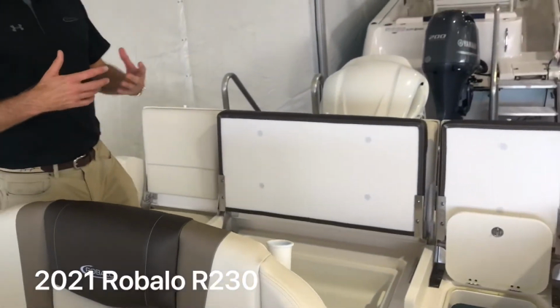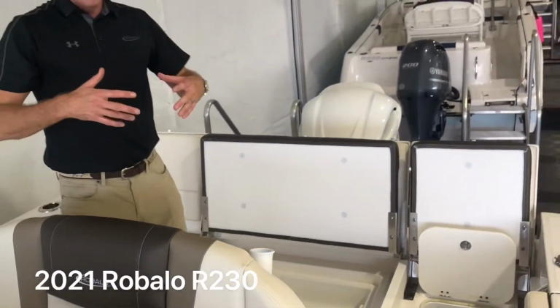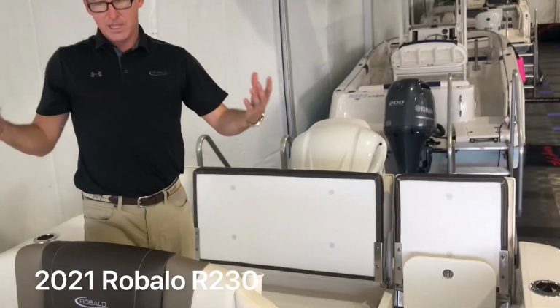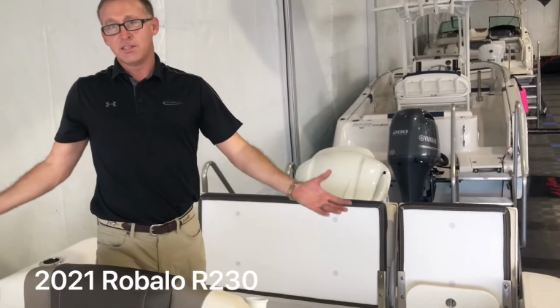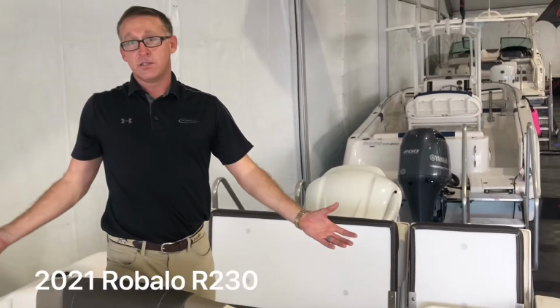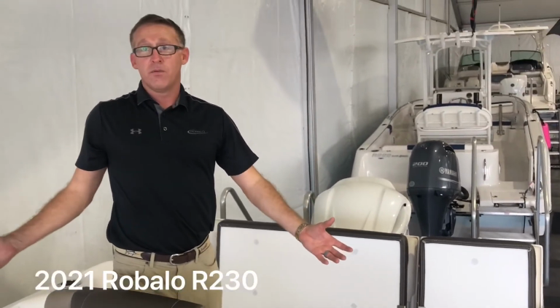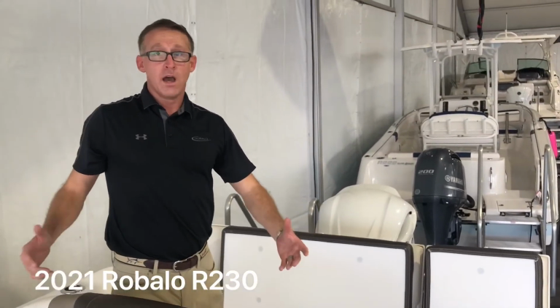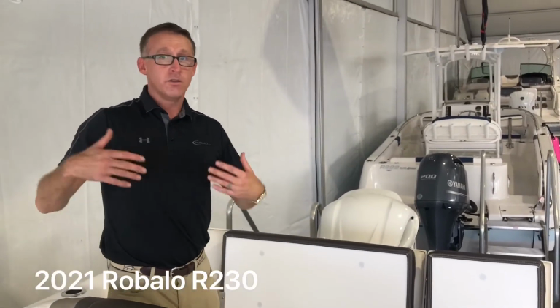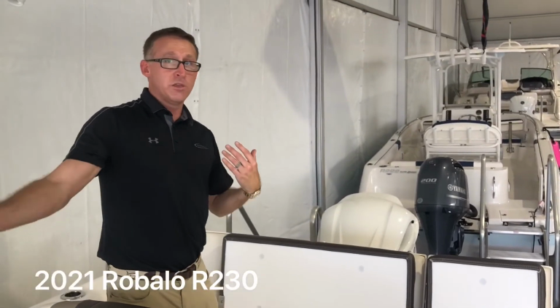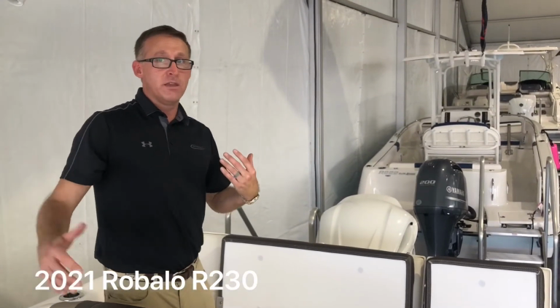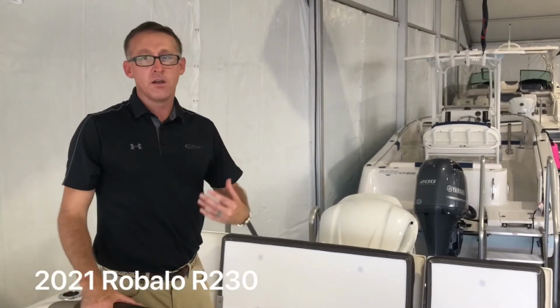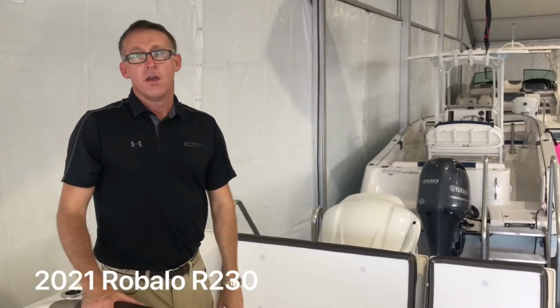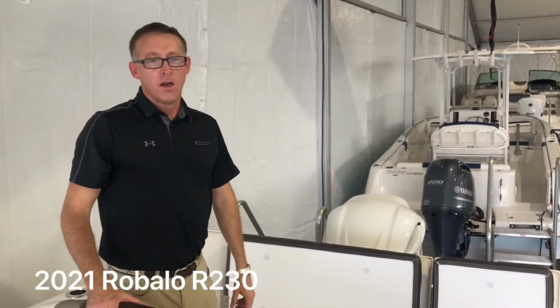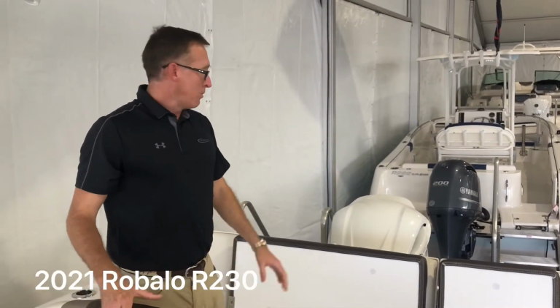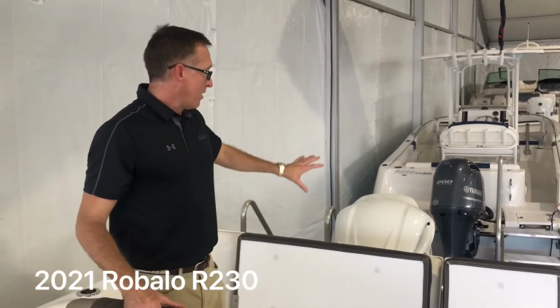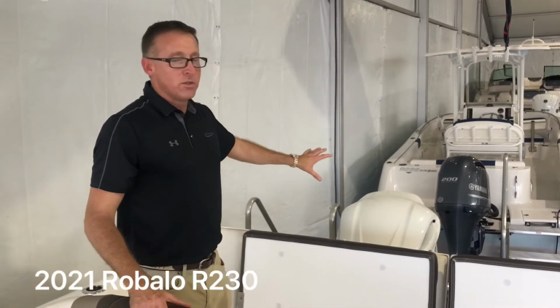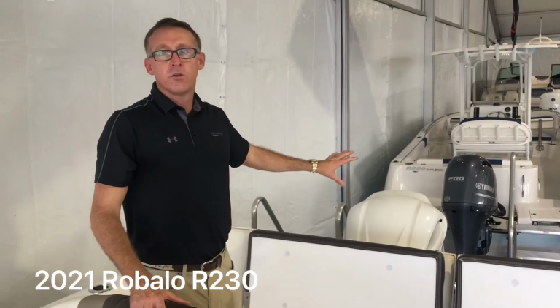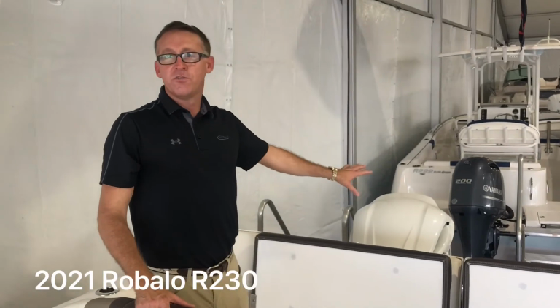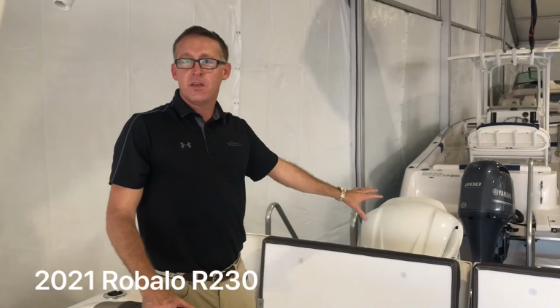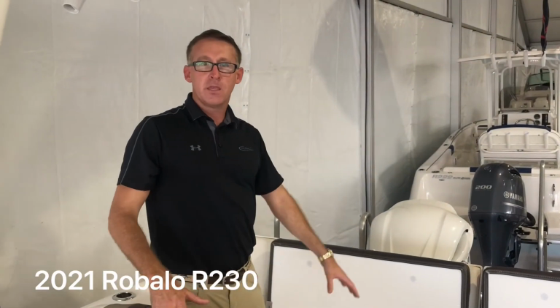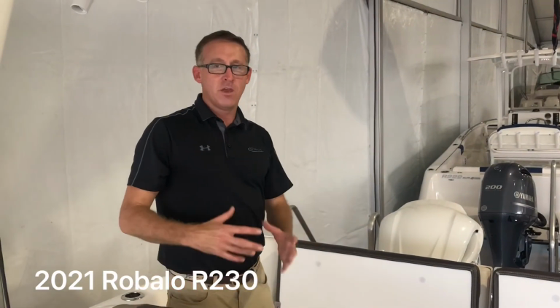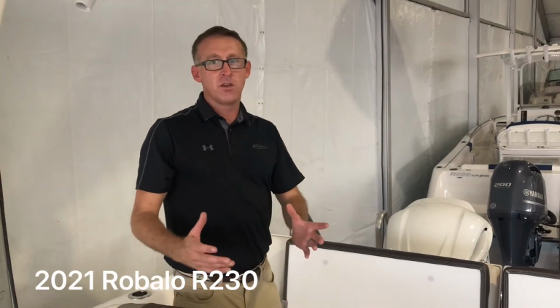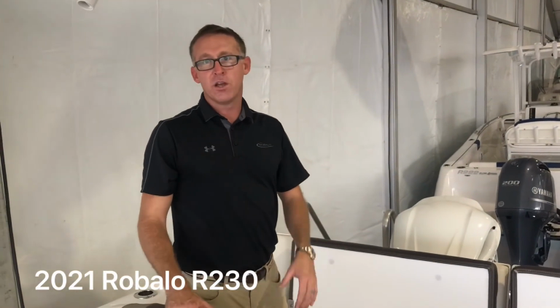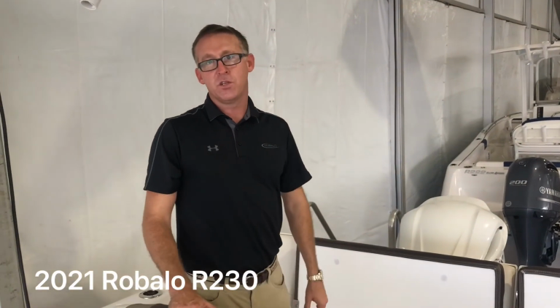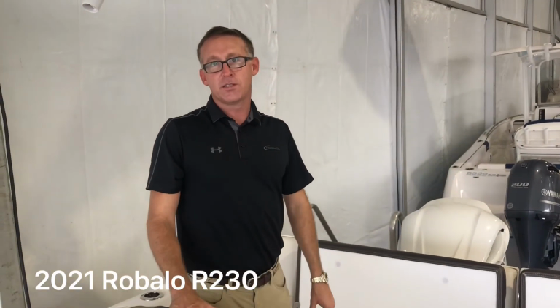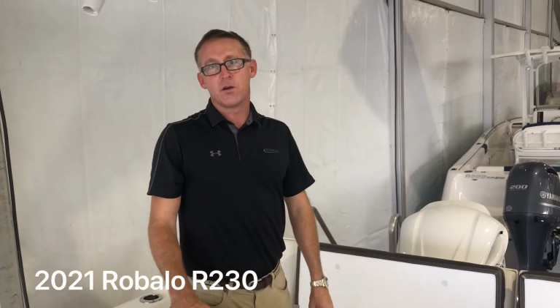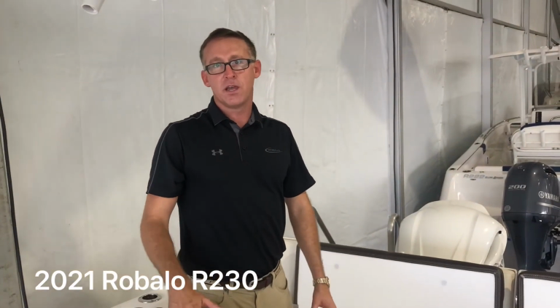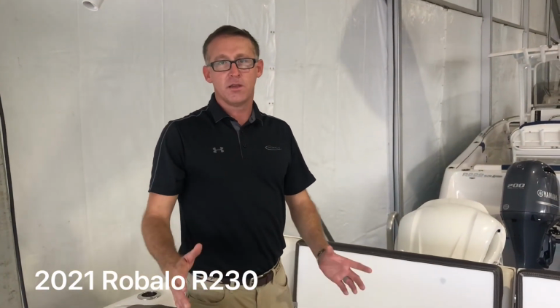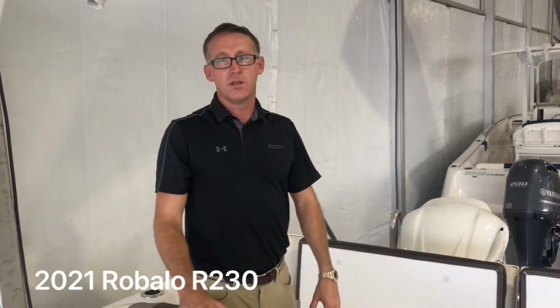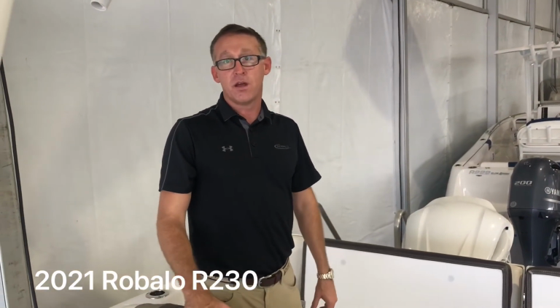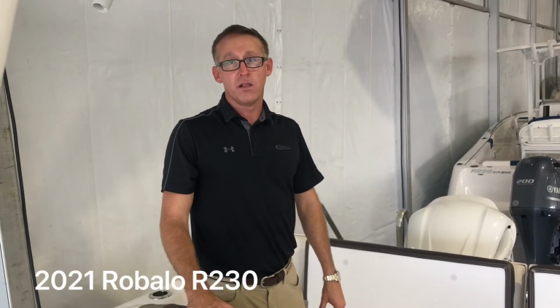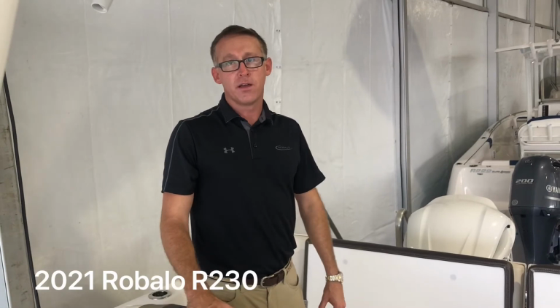The boat is 8'6" wide and 23 feet long. It can be powered with a 200 or 250 horsepower engine. If you have any other questions, please check us out on our website at www.Revala.com.